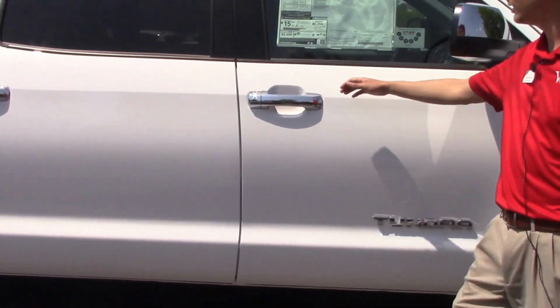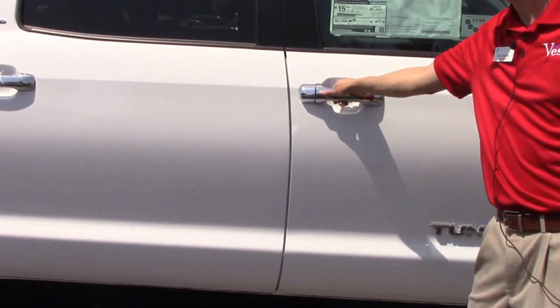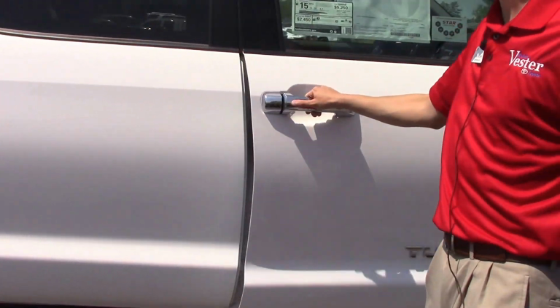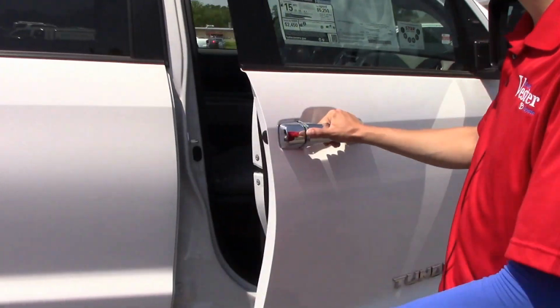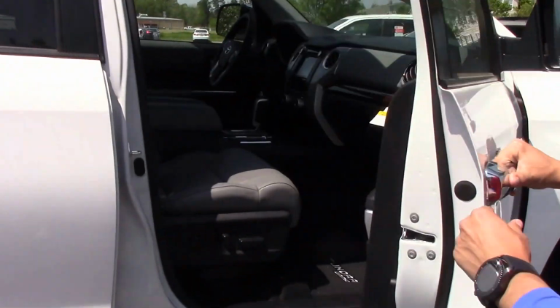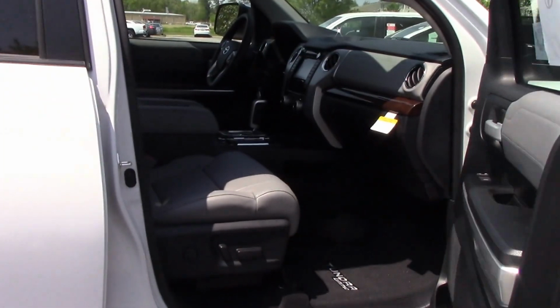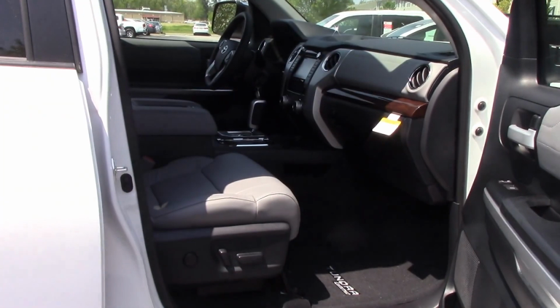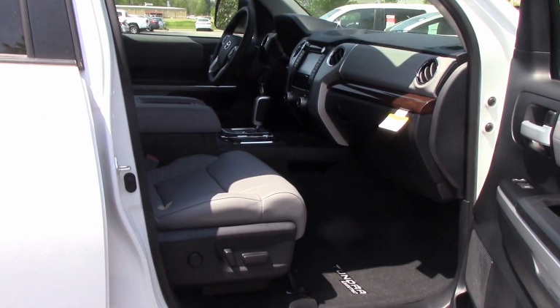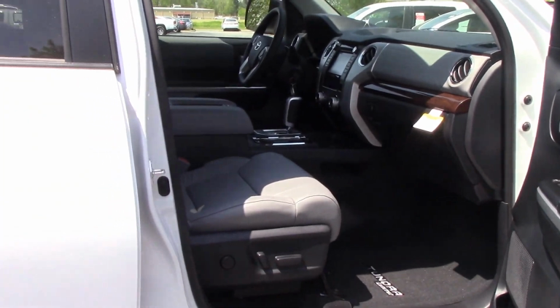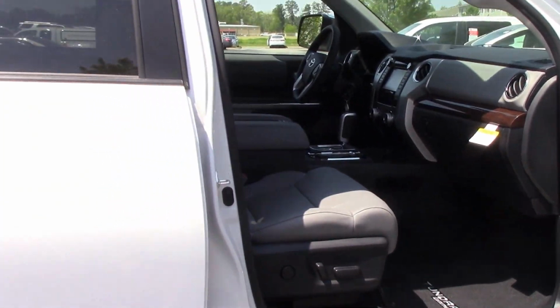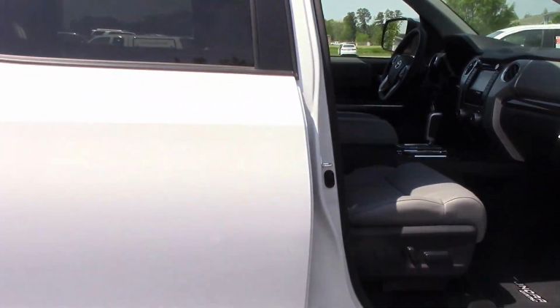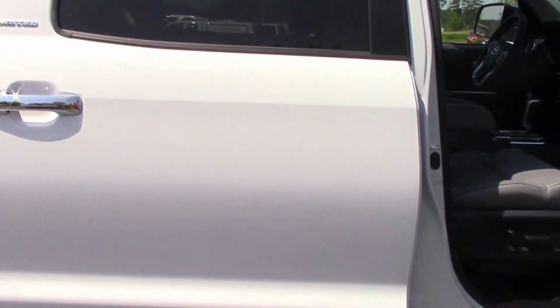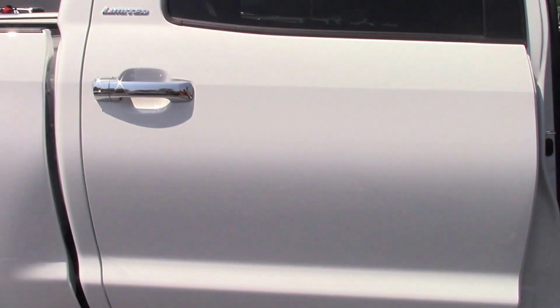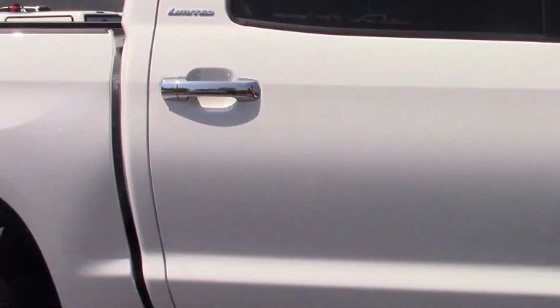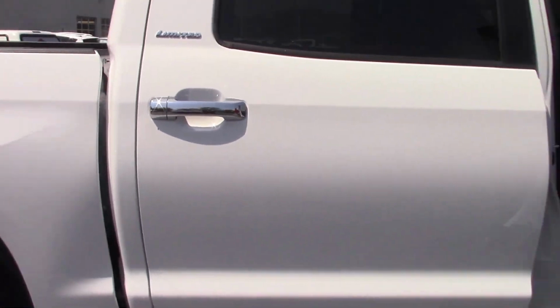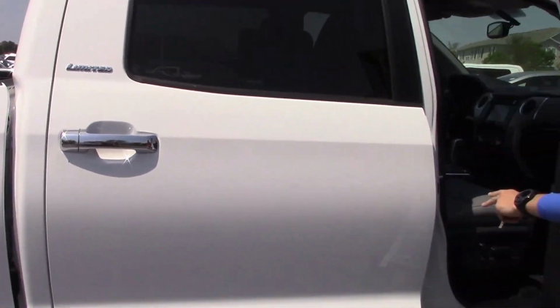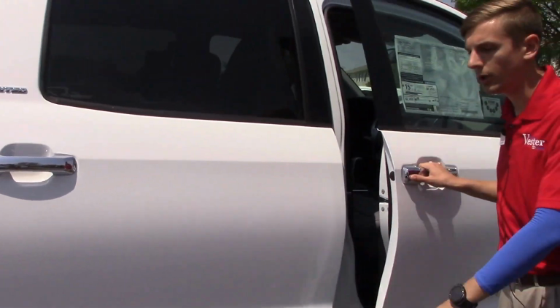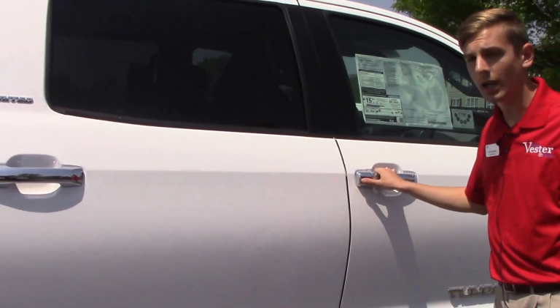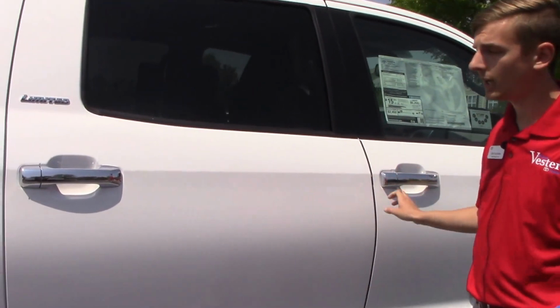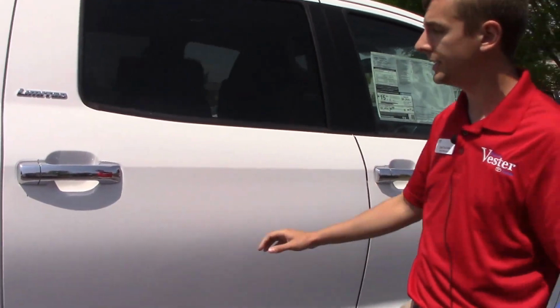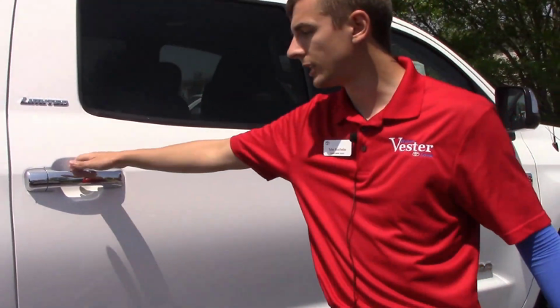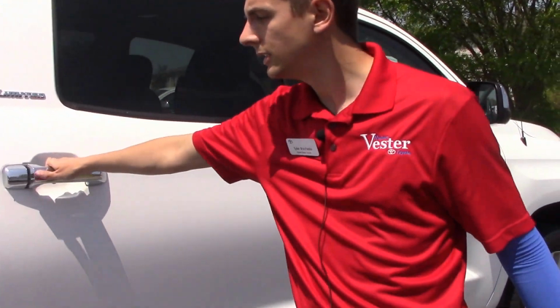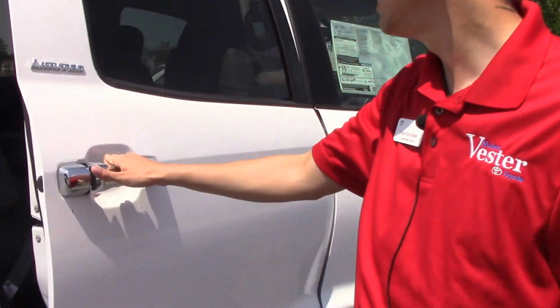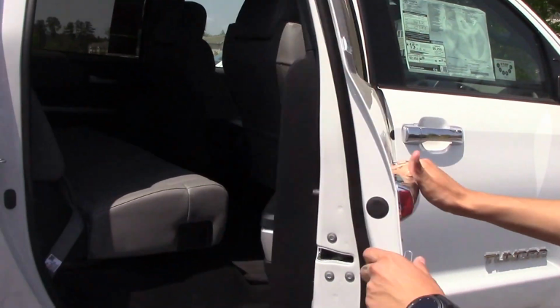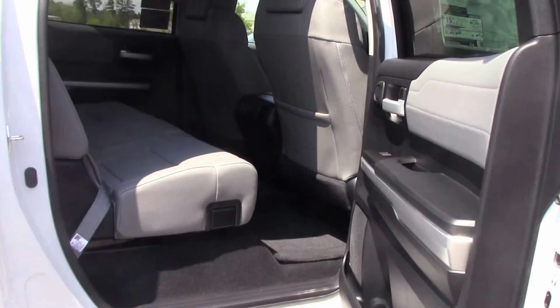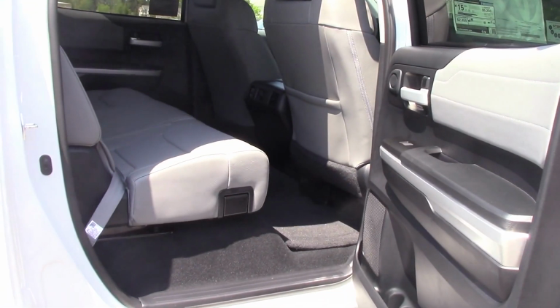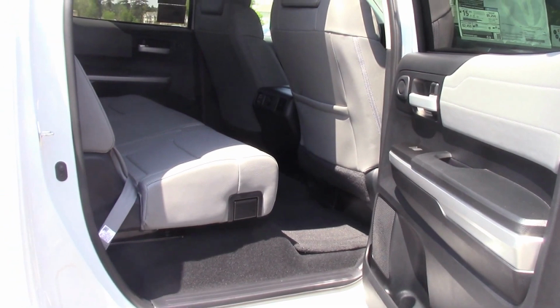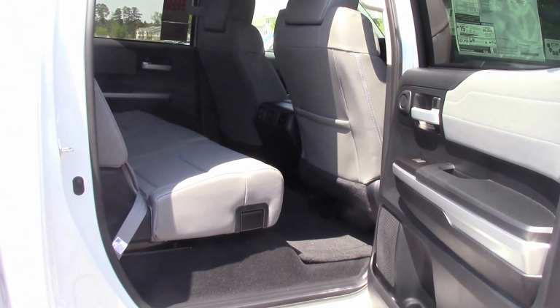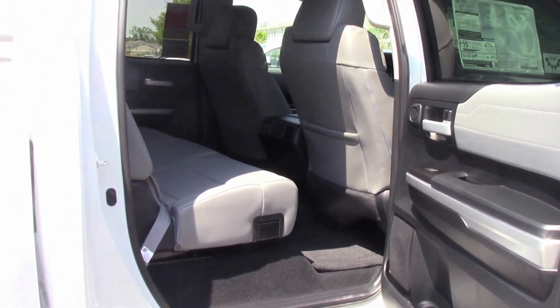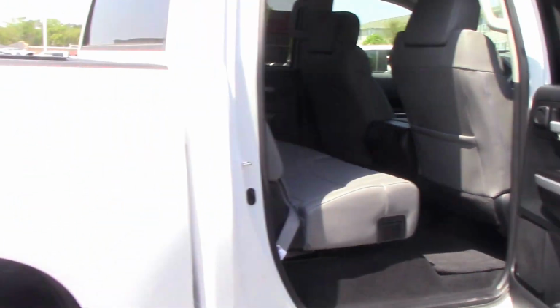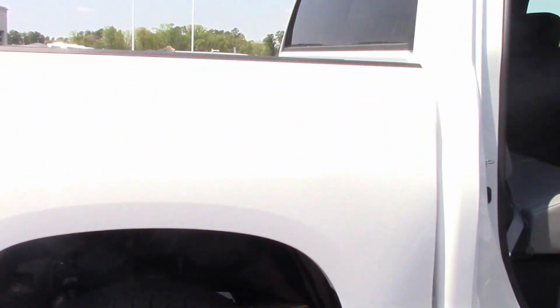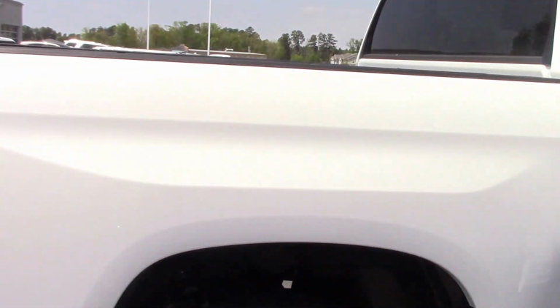Look at the interior here. Got a nice ash-color leather interior, power seats on both the driver's side and passenger's side, and a ridiculous amount of room for who you've got sitting in the back.